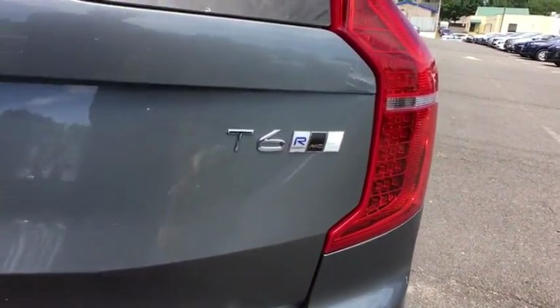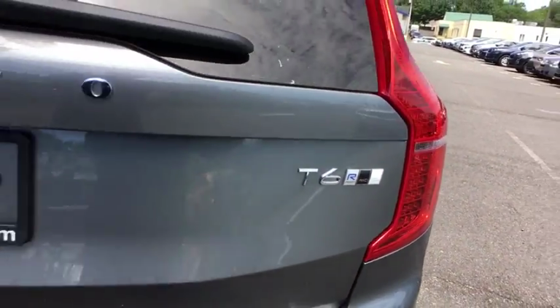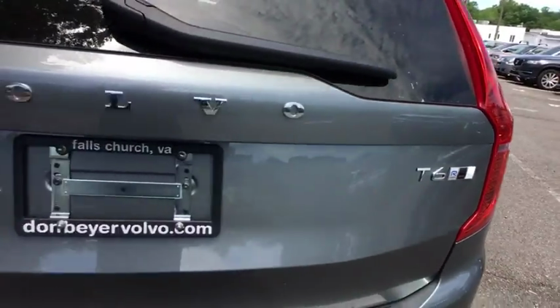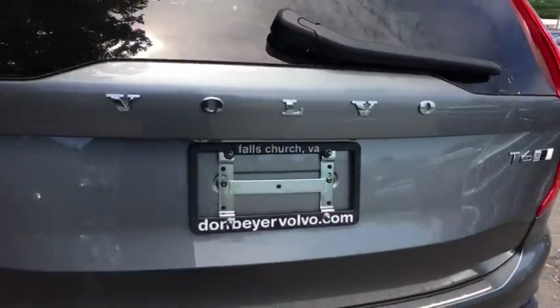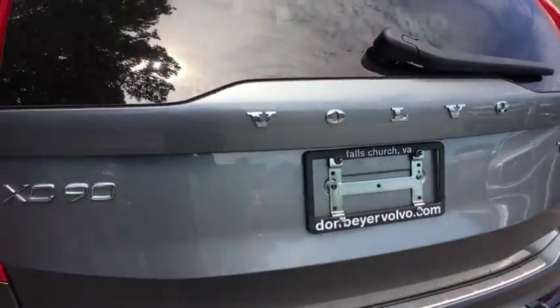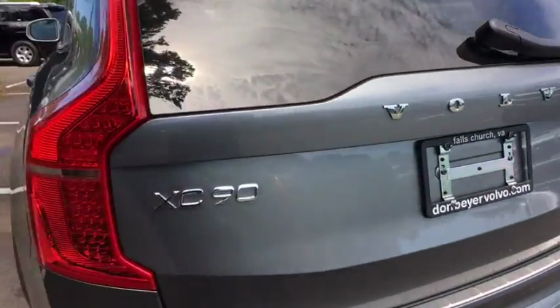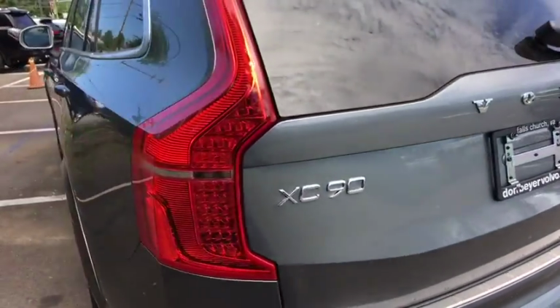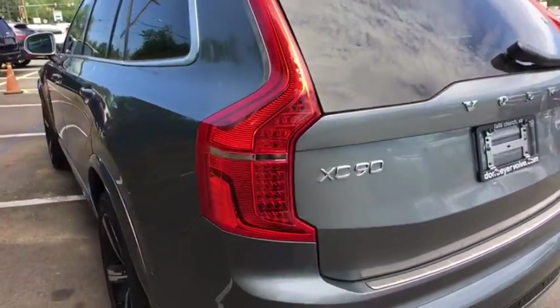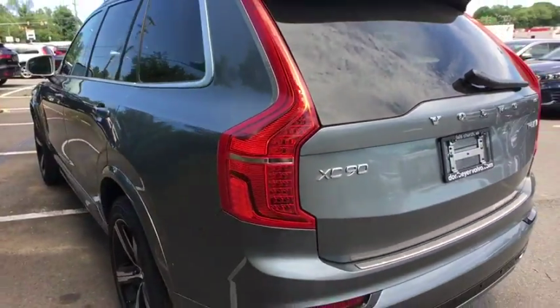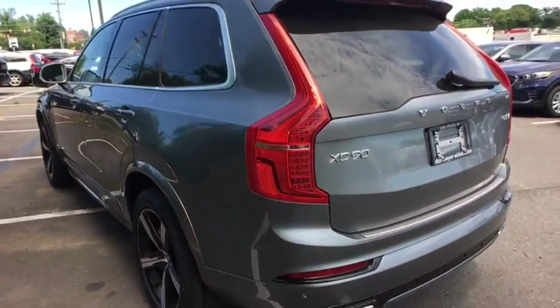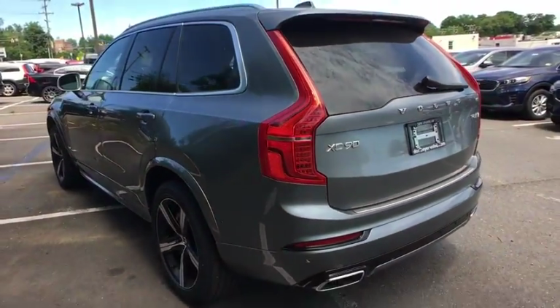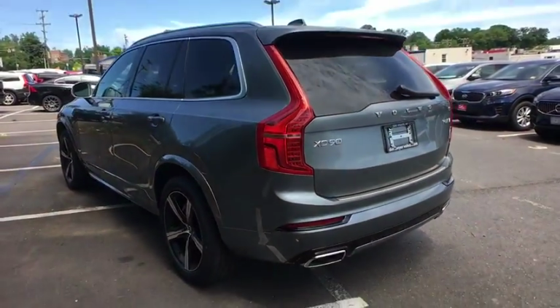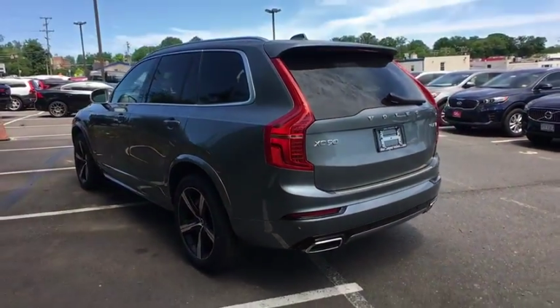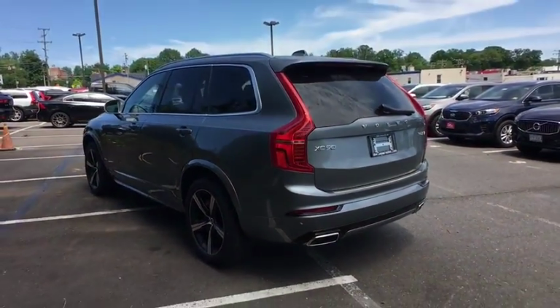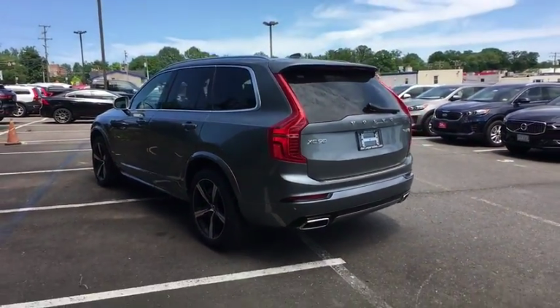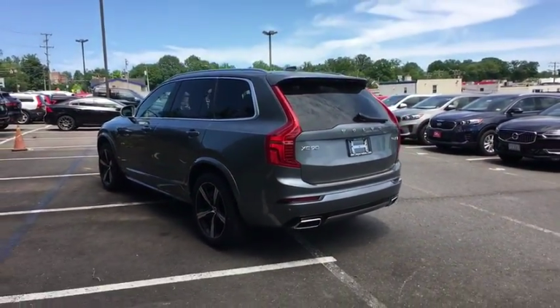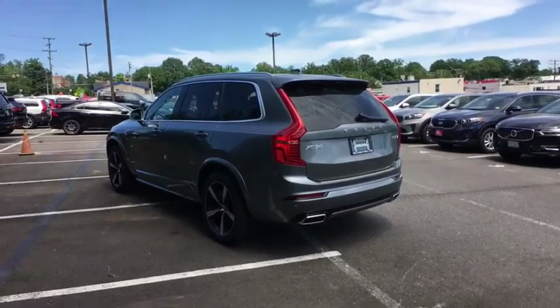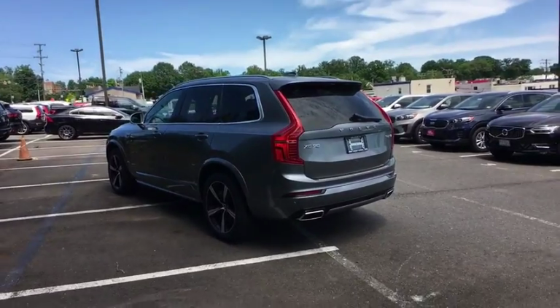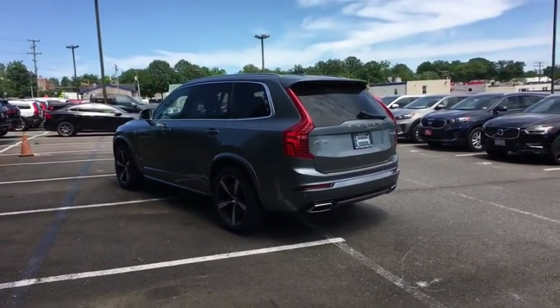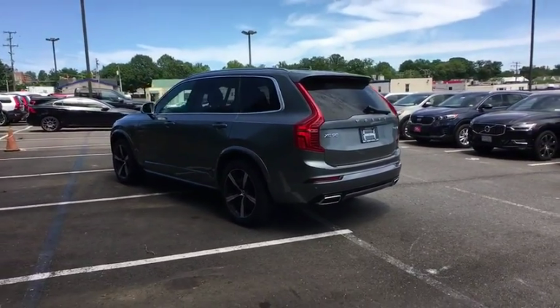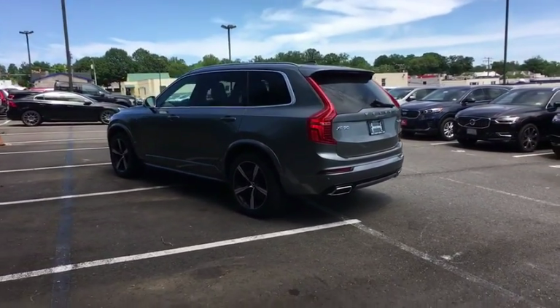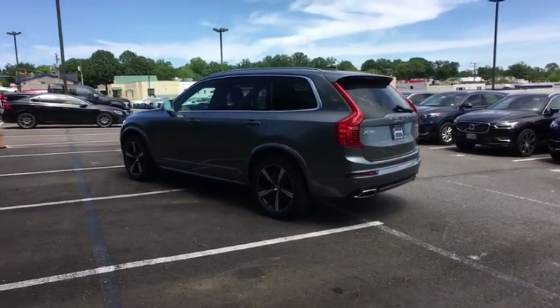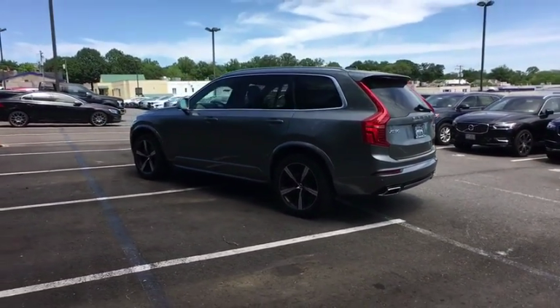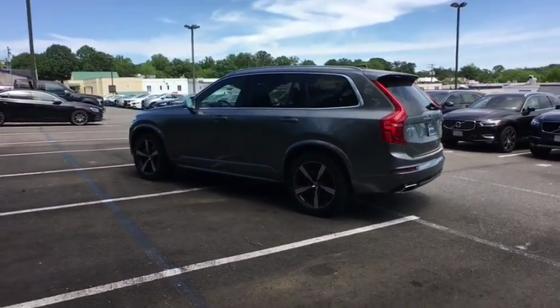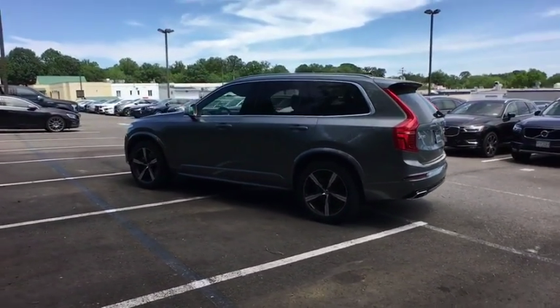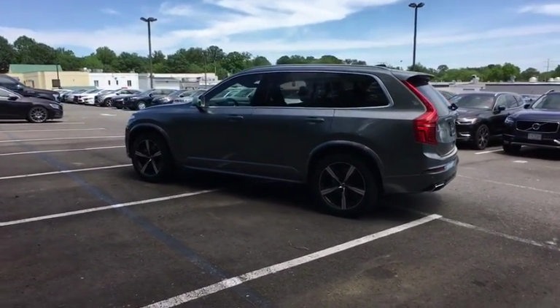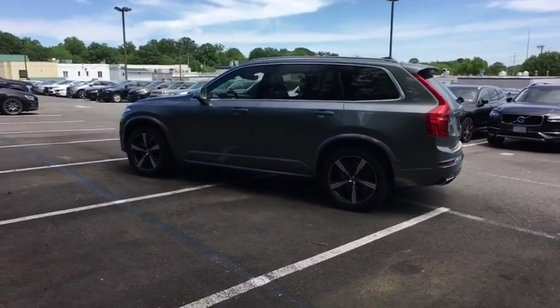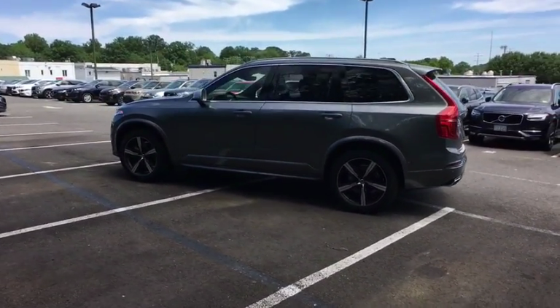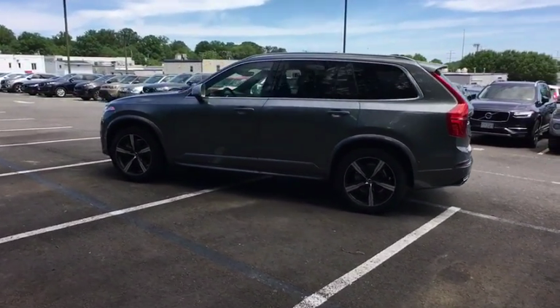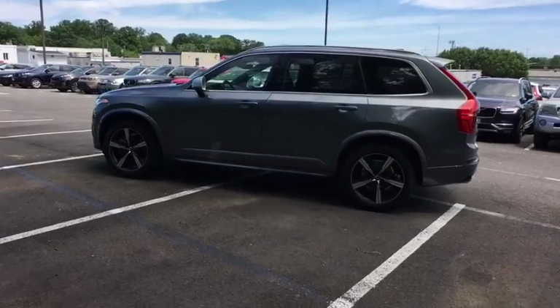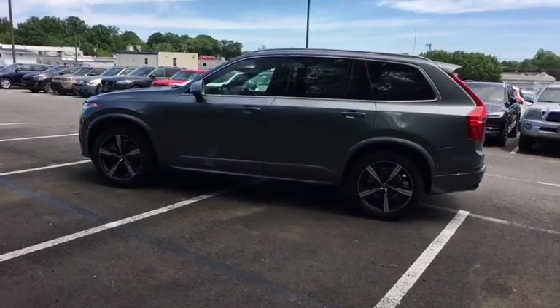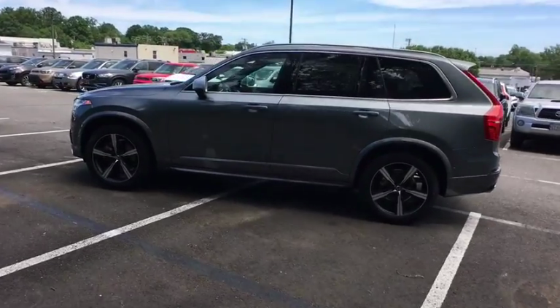Power windows, electronic stability control, heated front seat, rear window defroster, security system, trip computer, fog lights, brake assist, panic alarm, power moonroof, remote keyless entry.